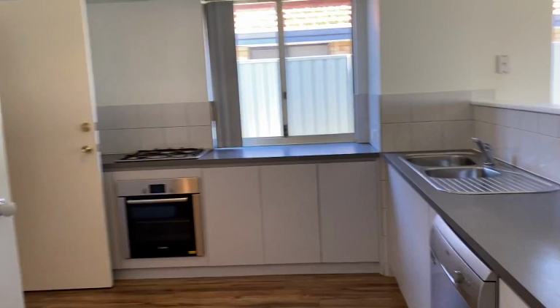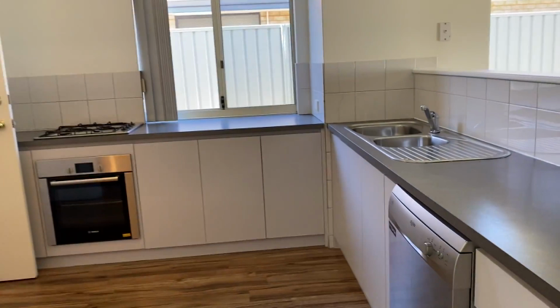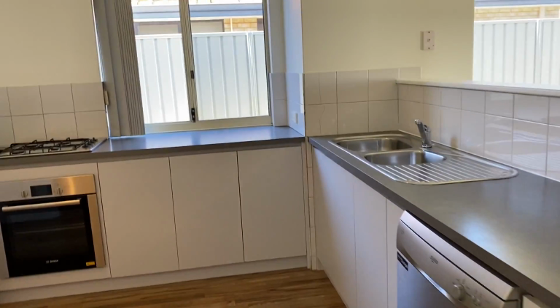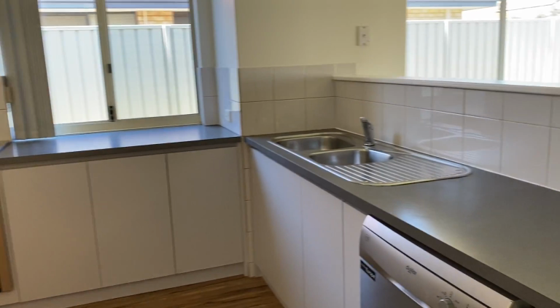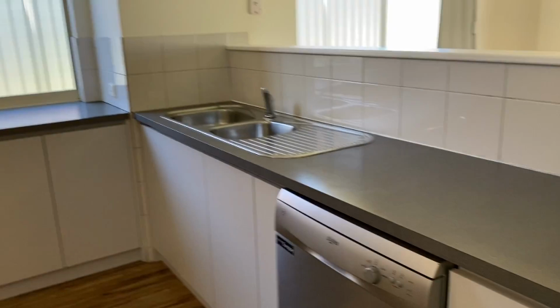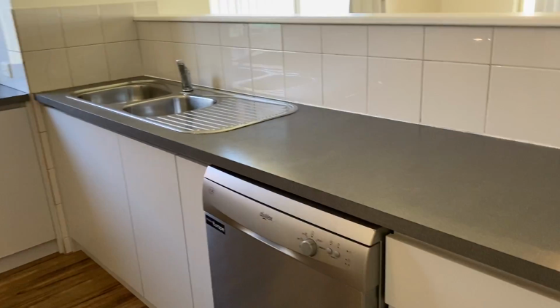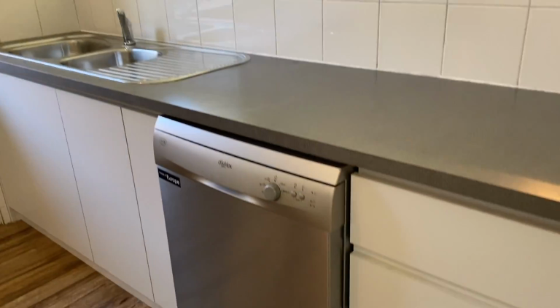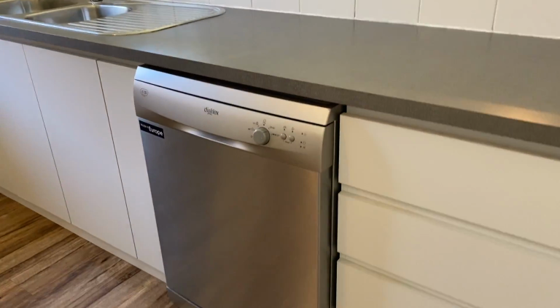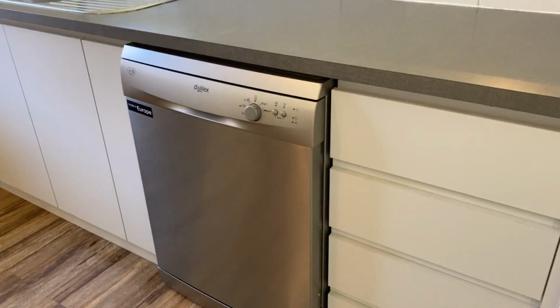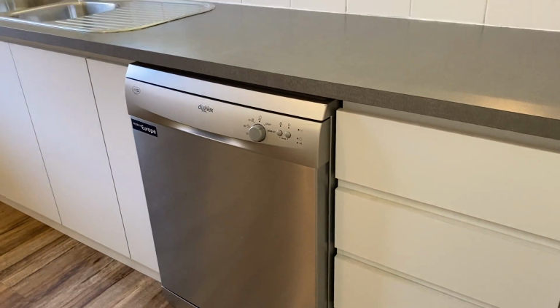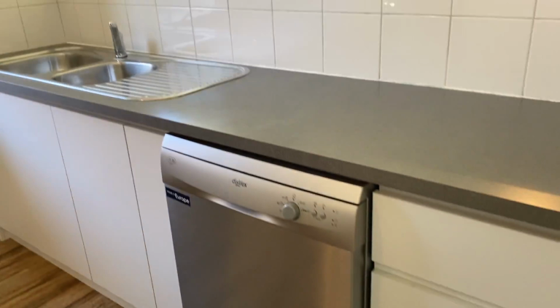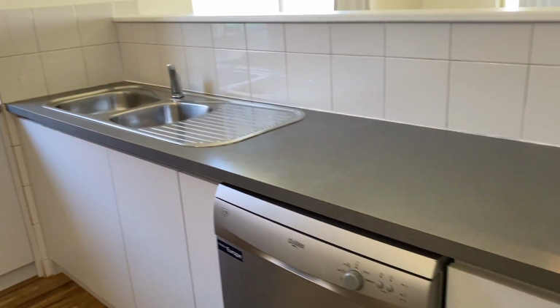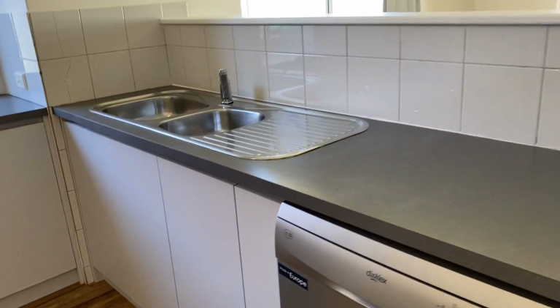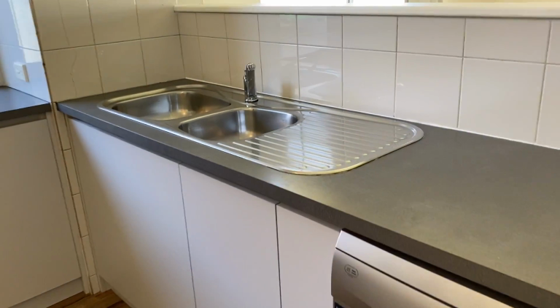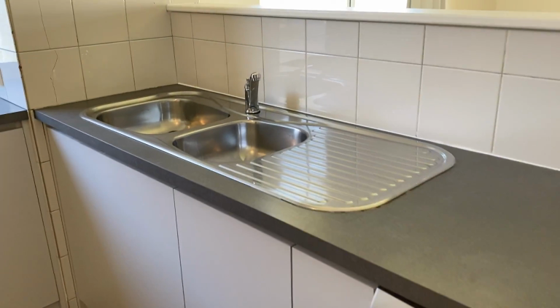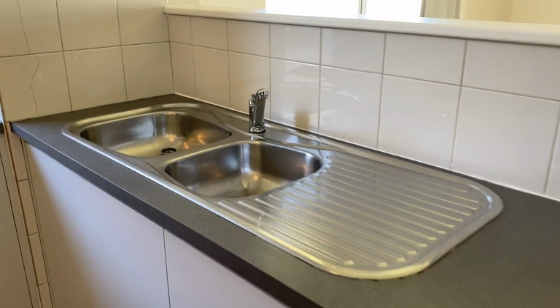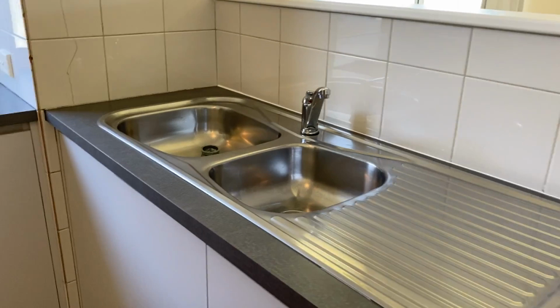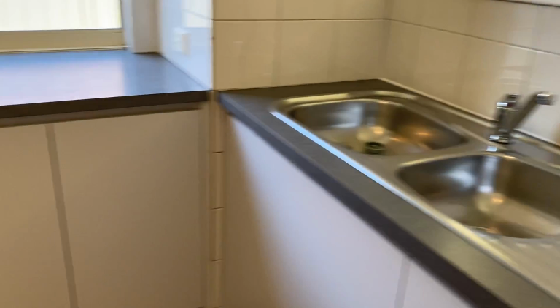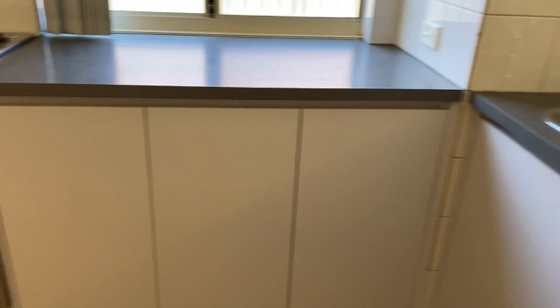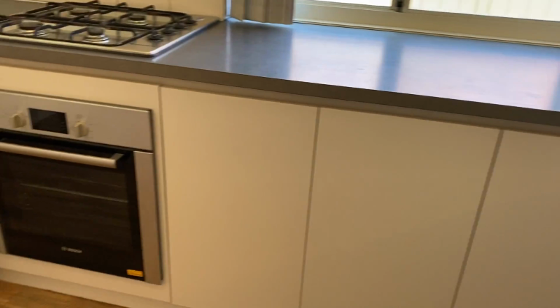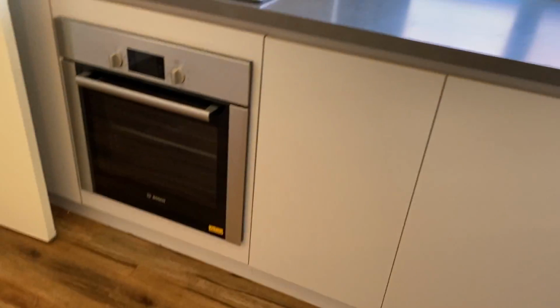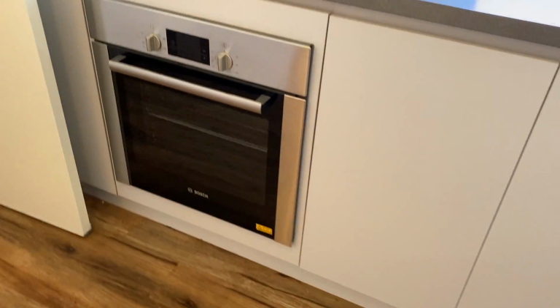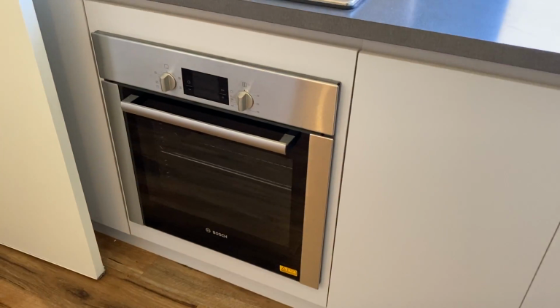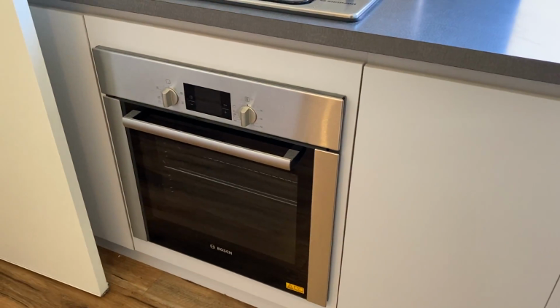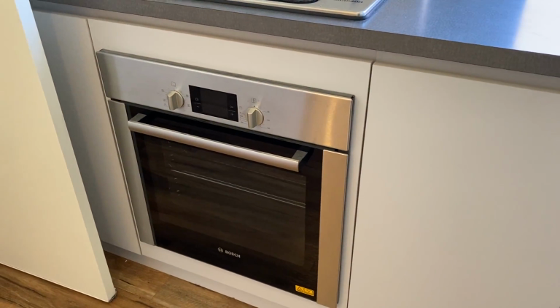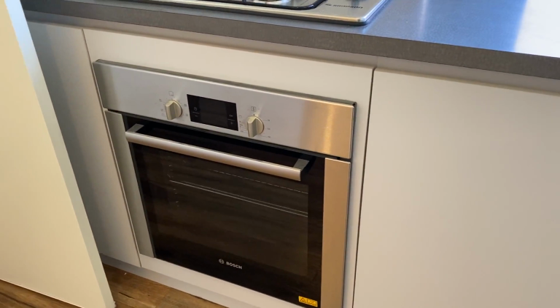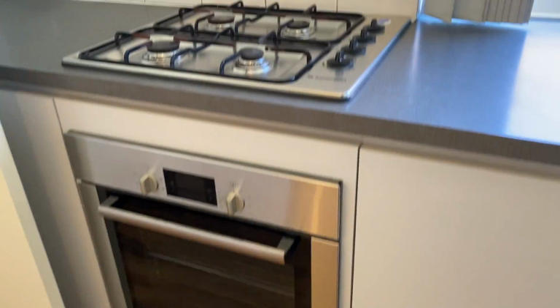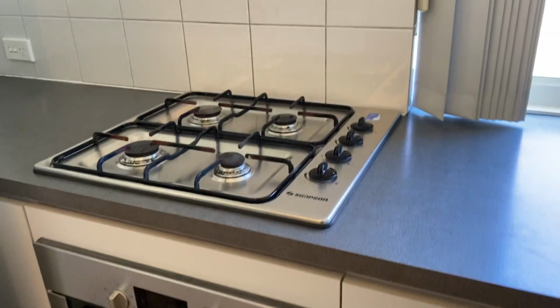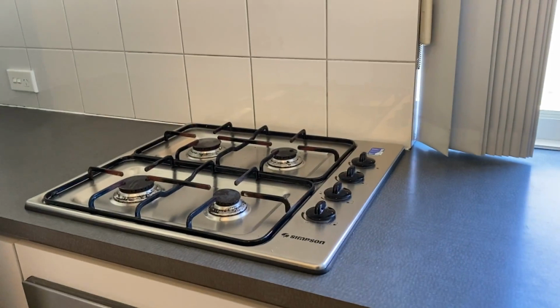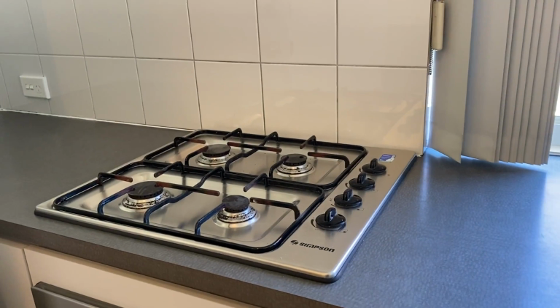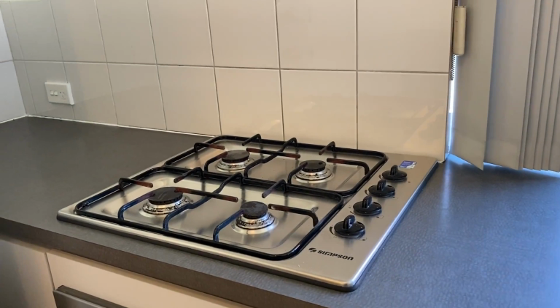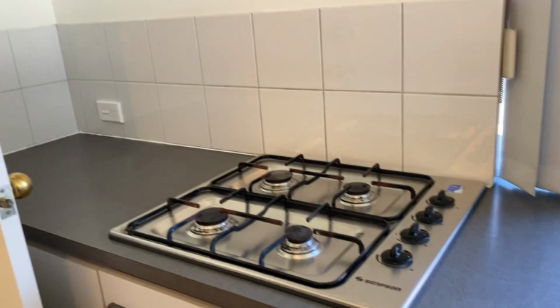The boarding has been updated as well. The kitchen has quite a lot of big space — there's a dishwasher, double sinks, a Bosch oven, and gas hot plates.